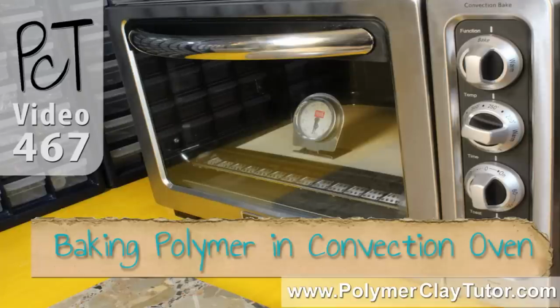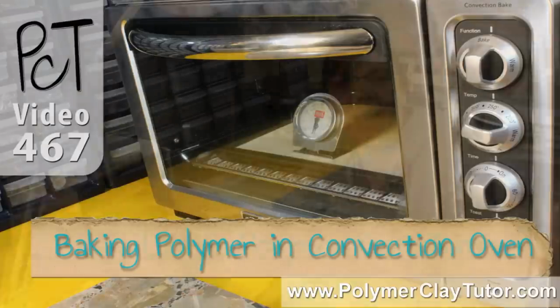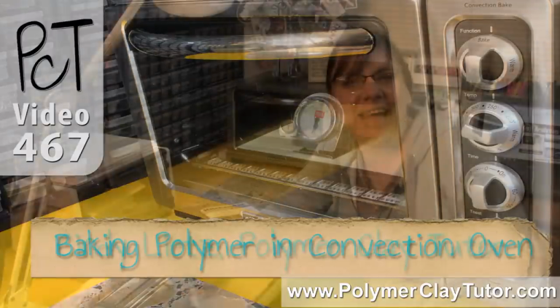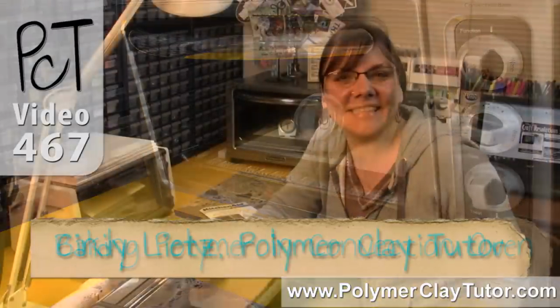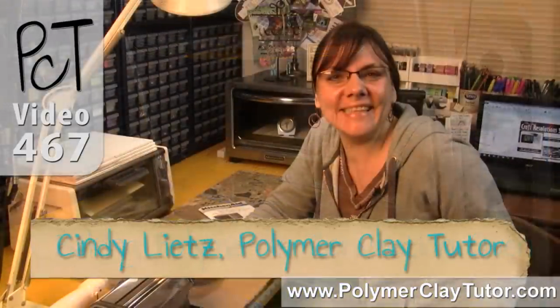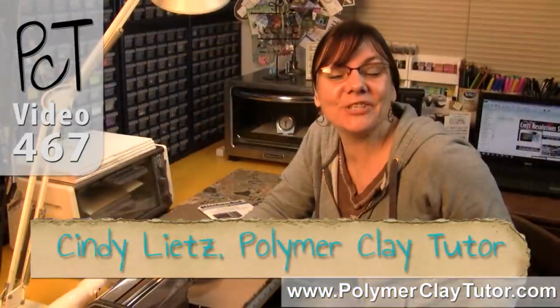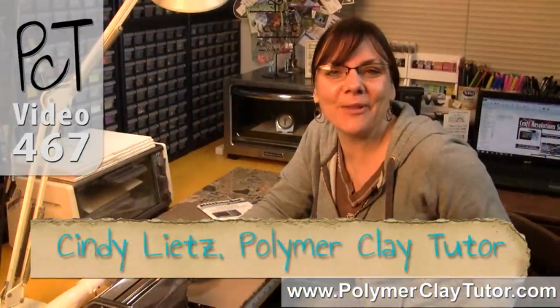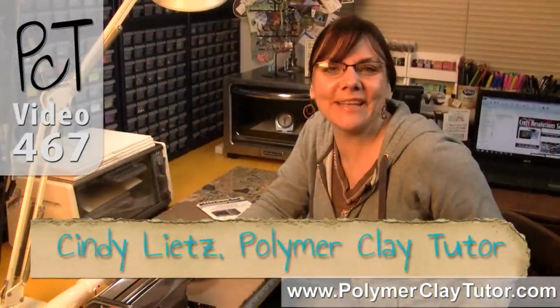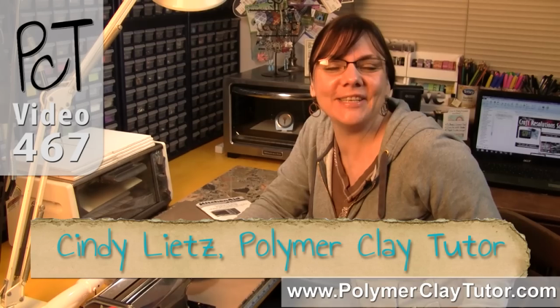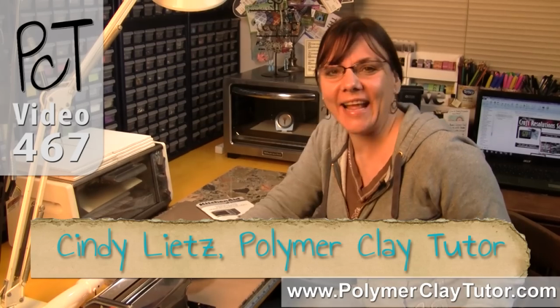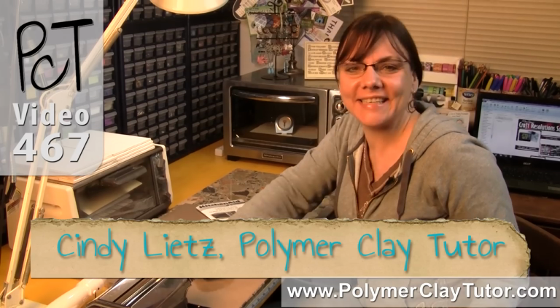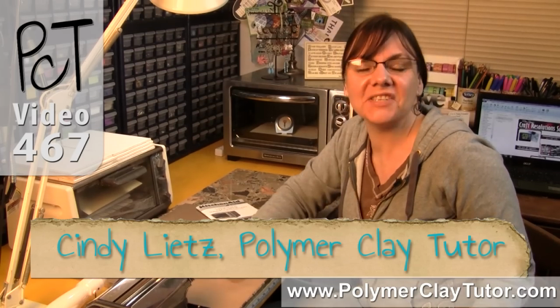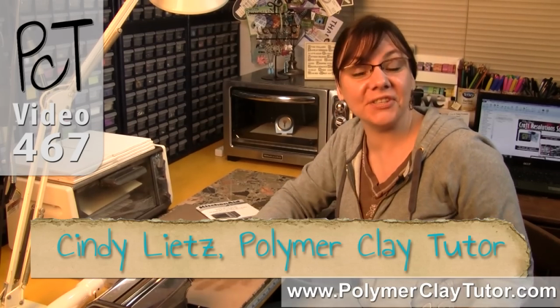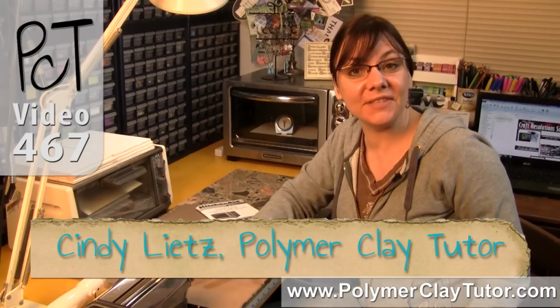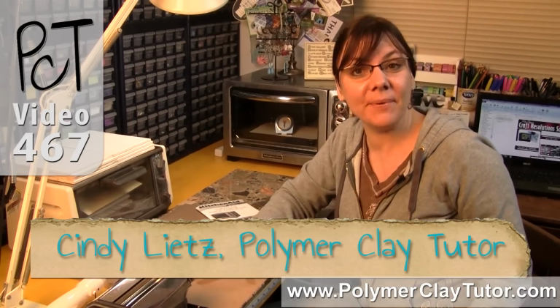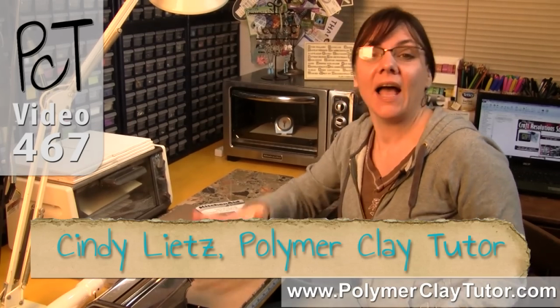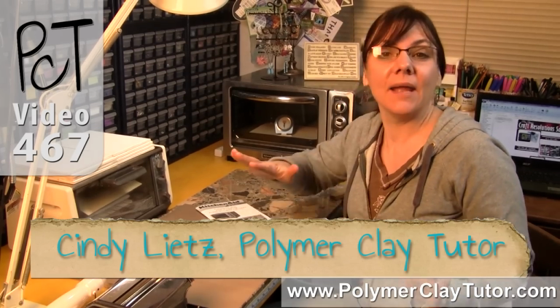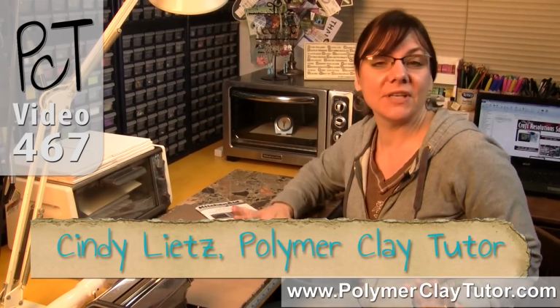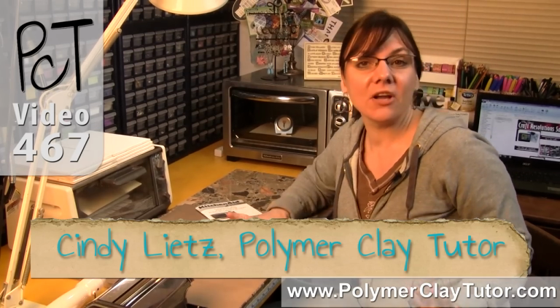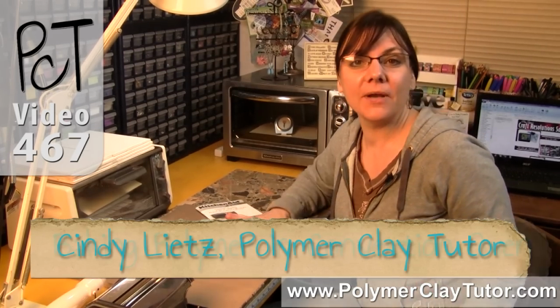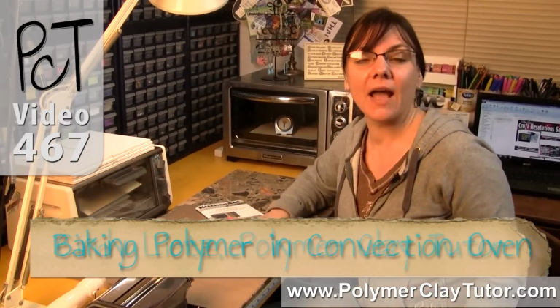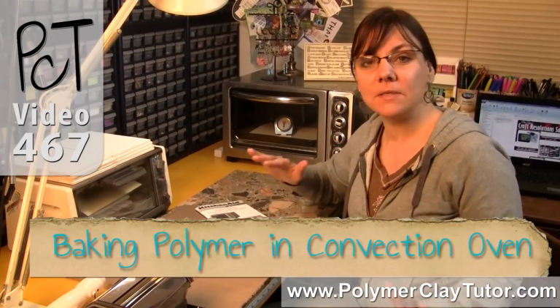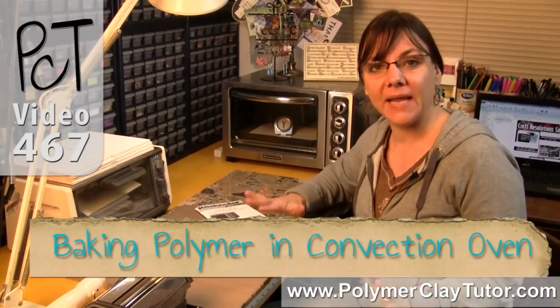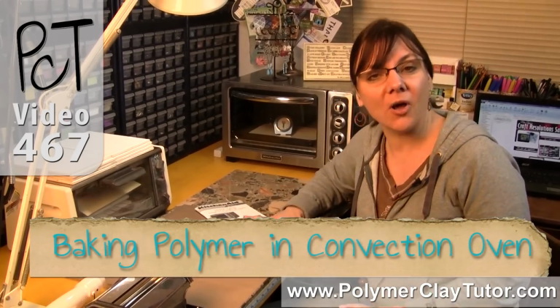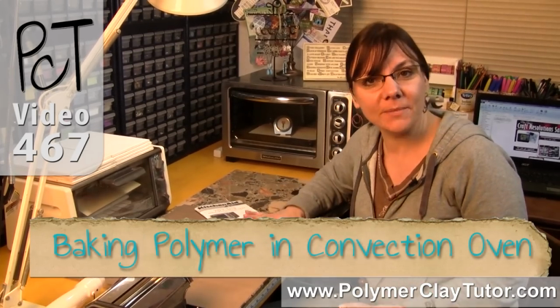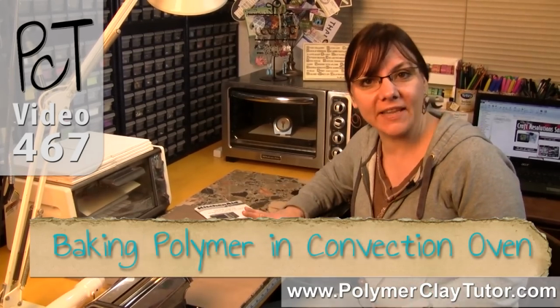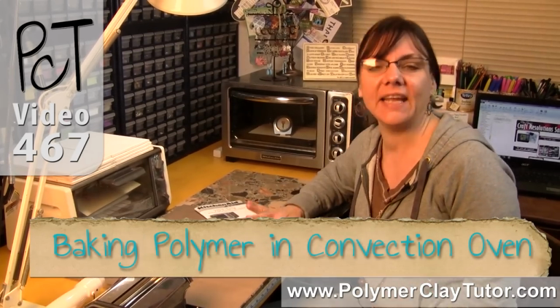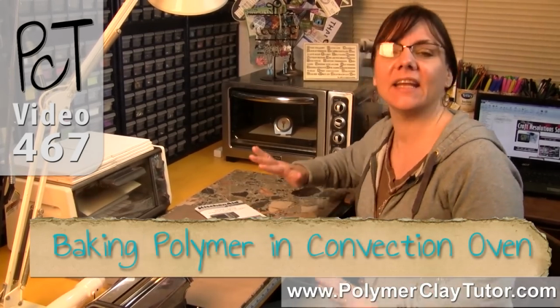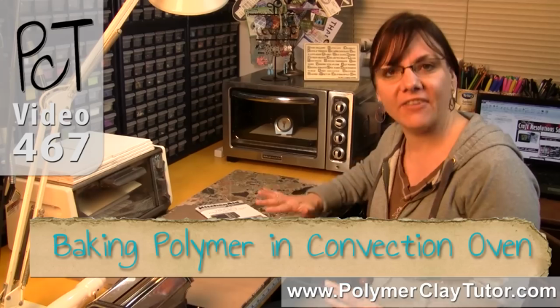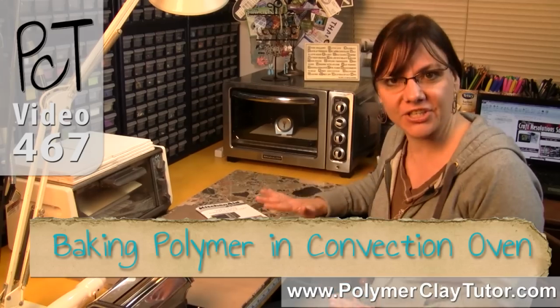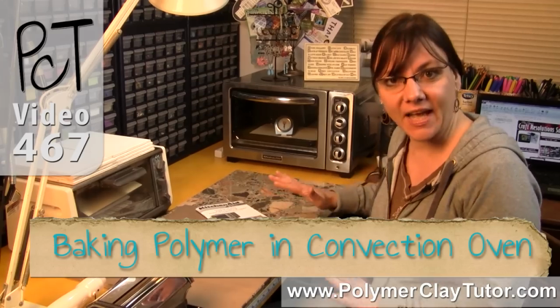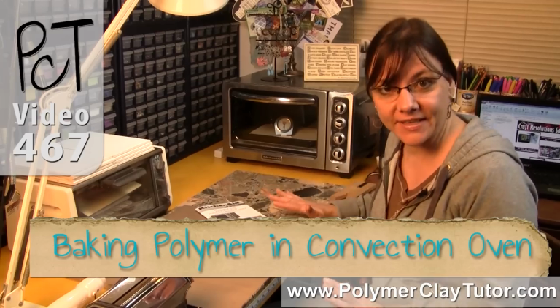Hi guys, this is Cindy Leach, your Polymer Clay Tutor, and today's Studio Tip, I am gonna talk about how to bake Polymer Clay in a Convection Oven.